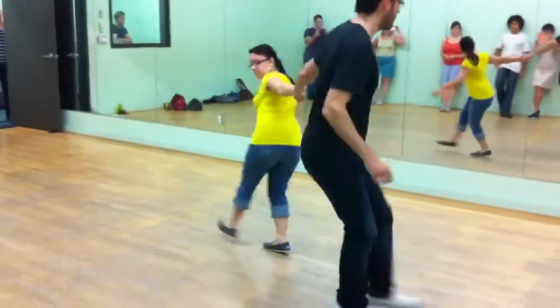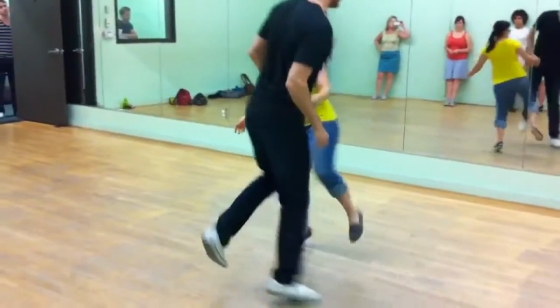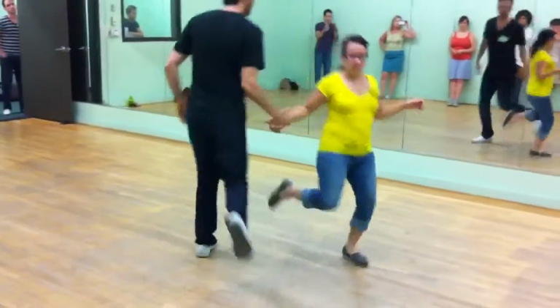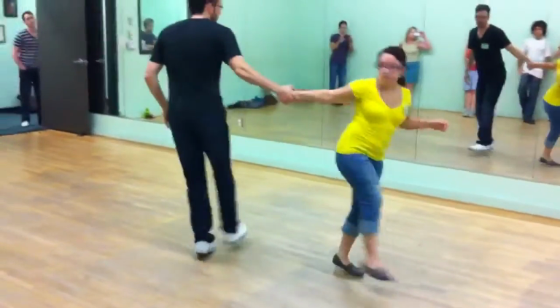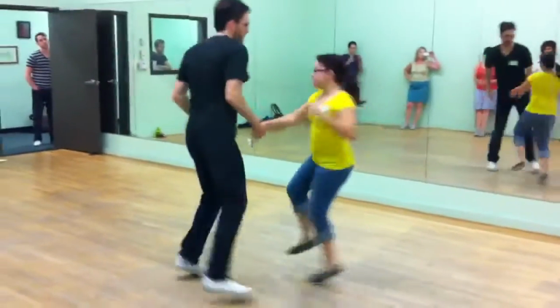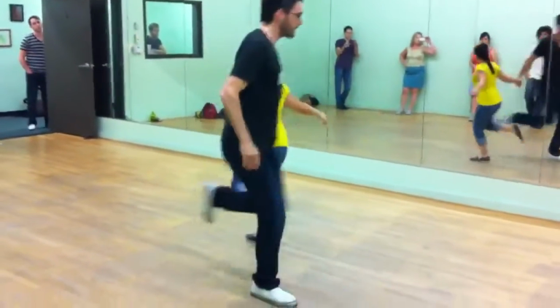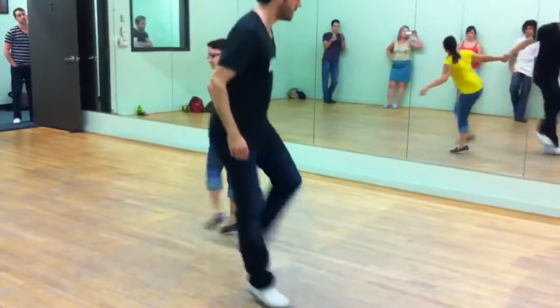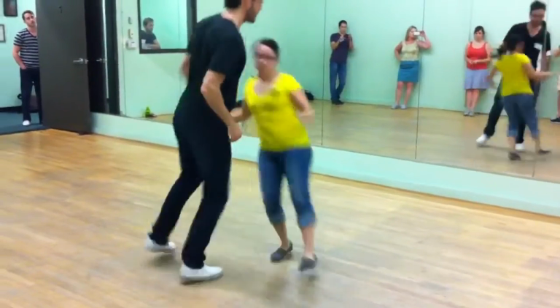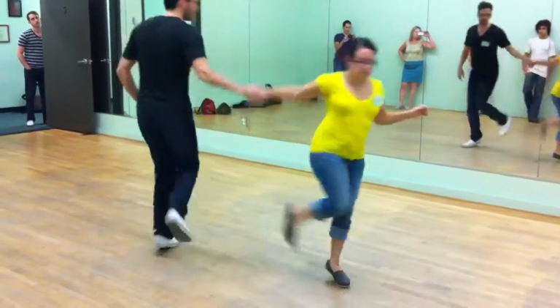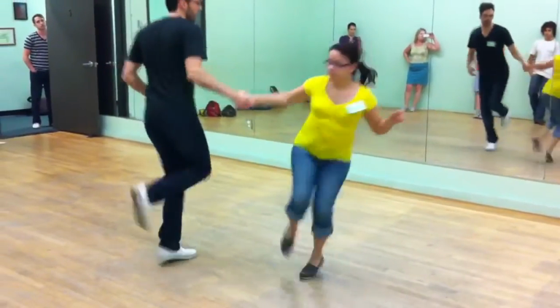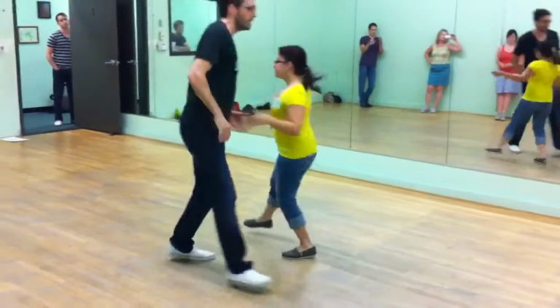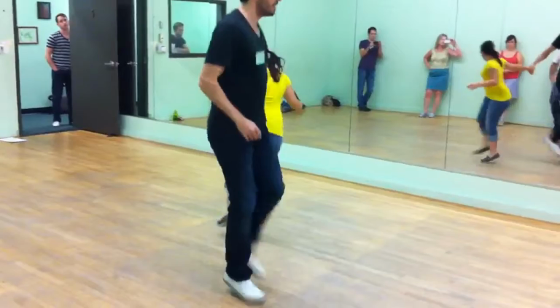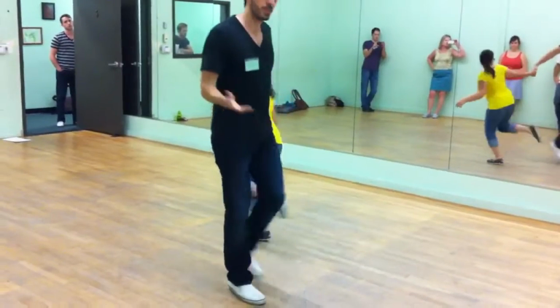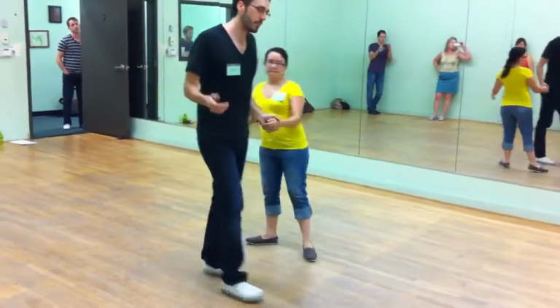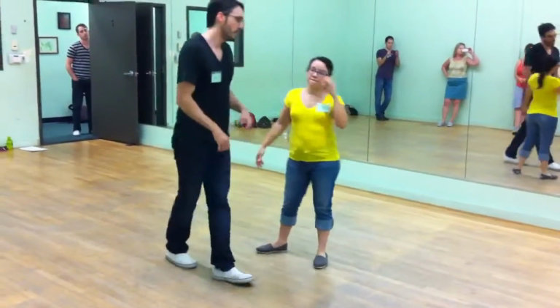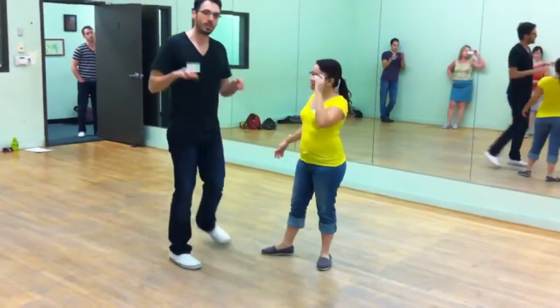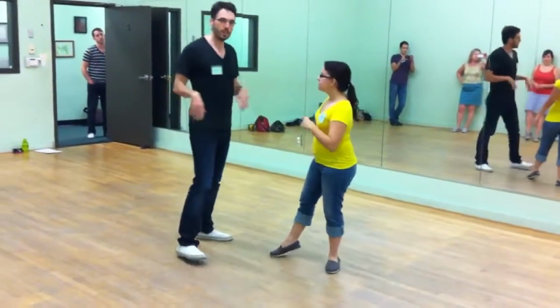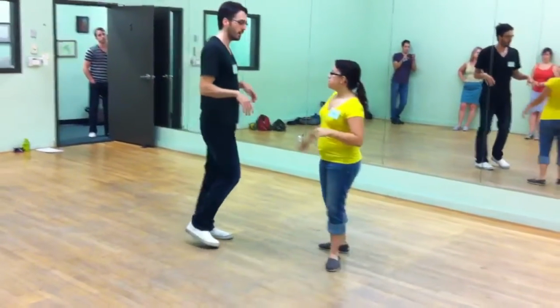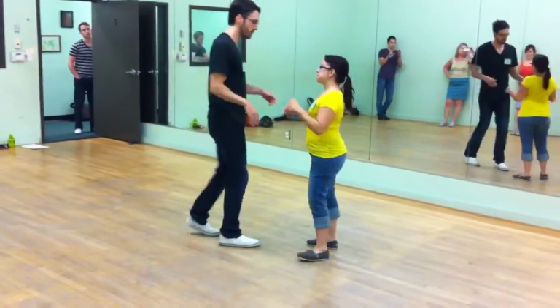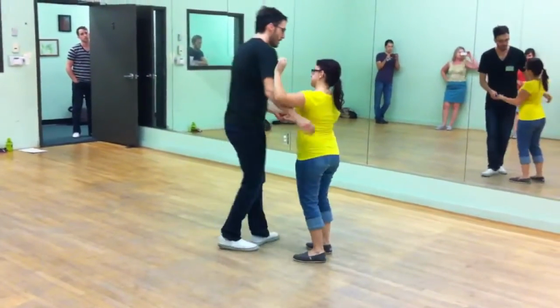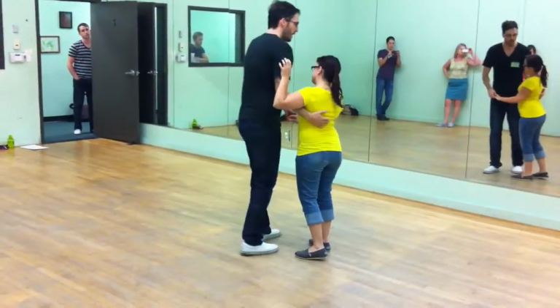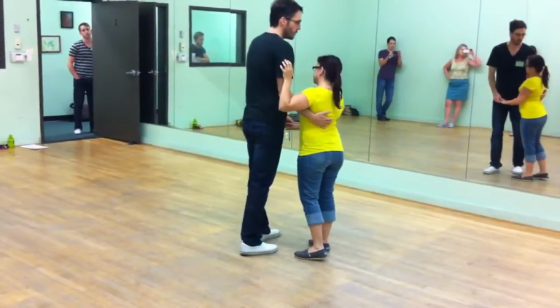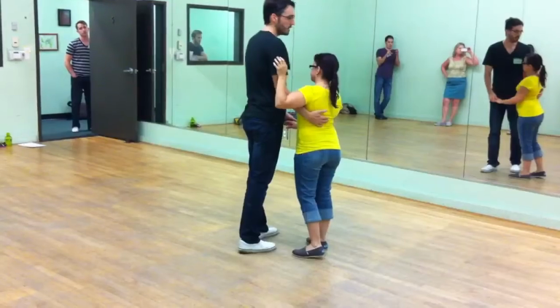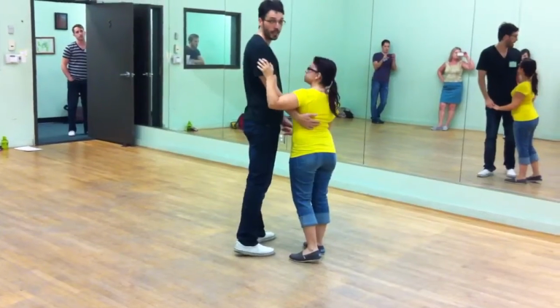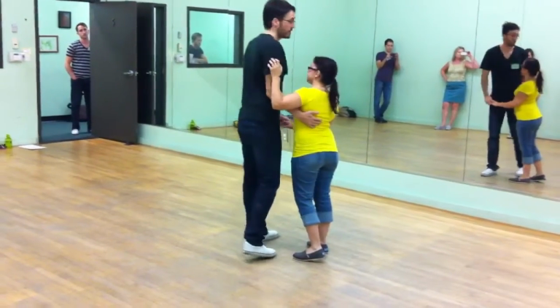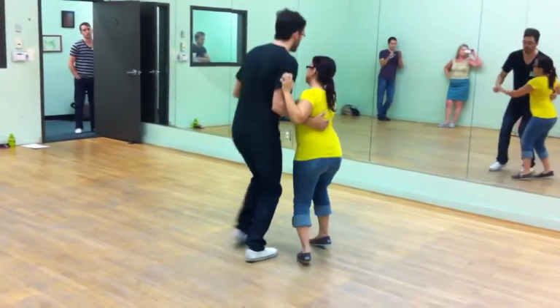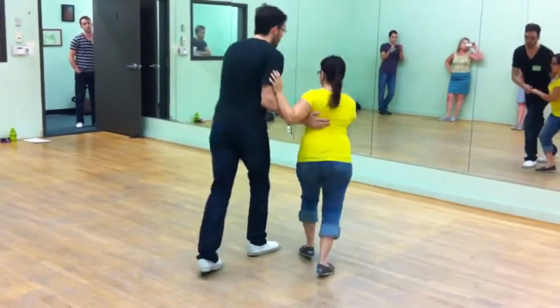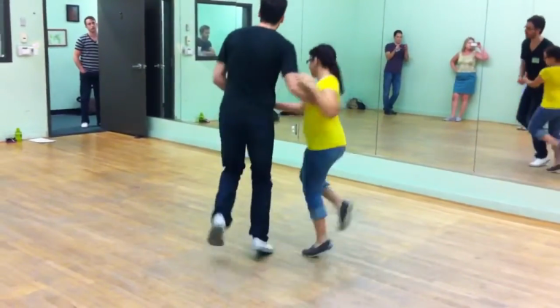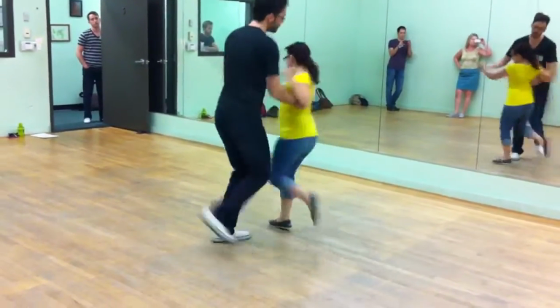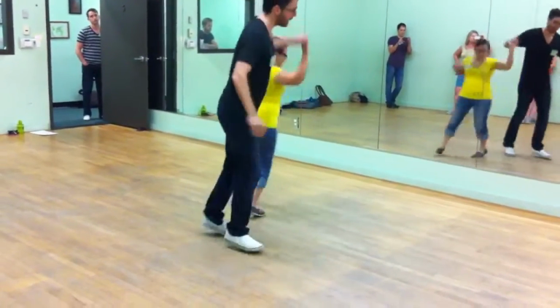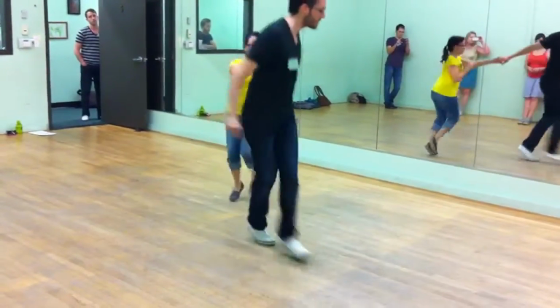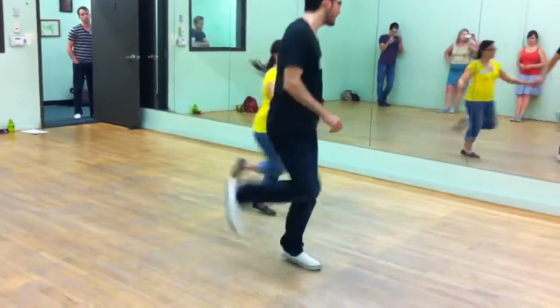We talked about this different styling than what you learned in Level 1, which we did last week. We took that same entrance and we did cross-body hacks. So it went 1, 2, 3, 4, 5, 6, 7, 8.